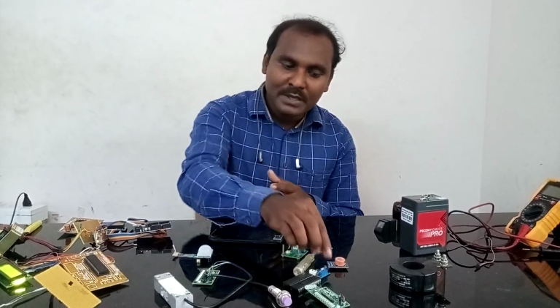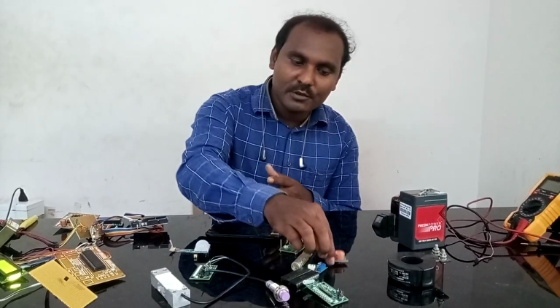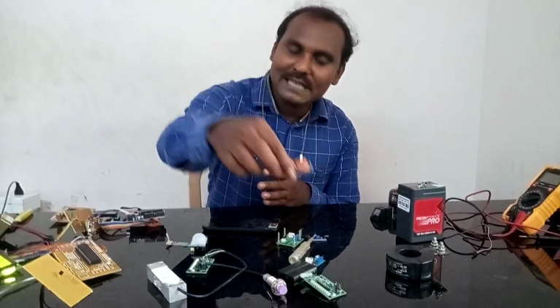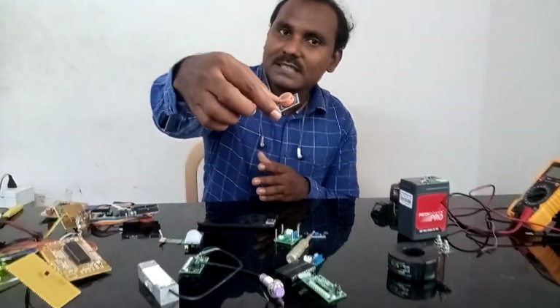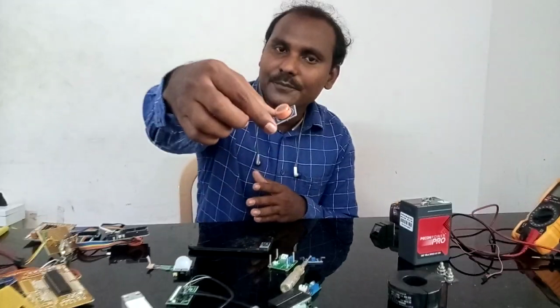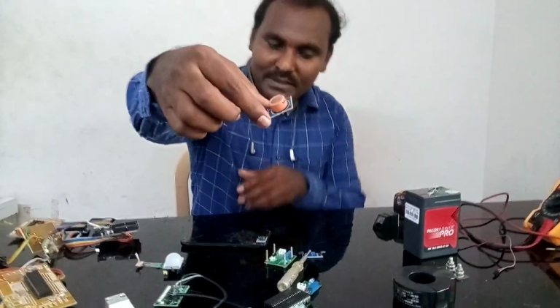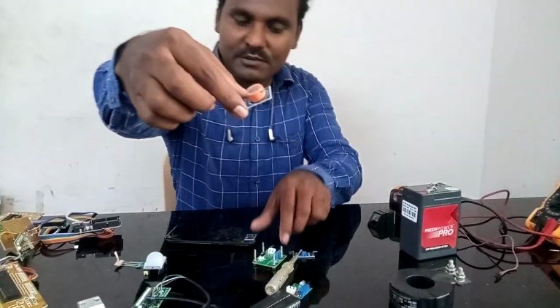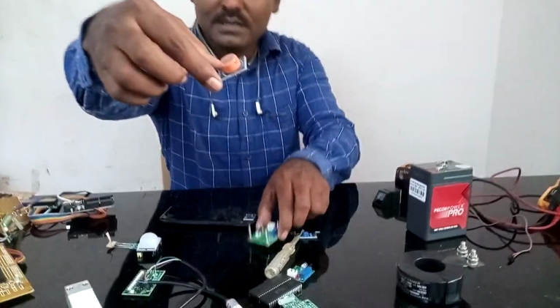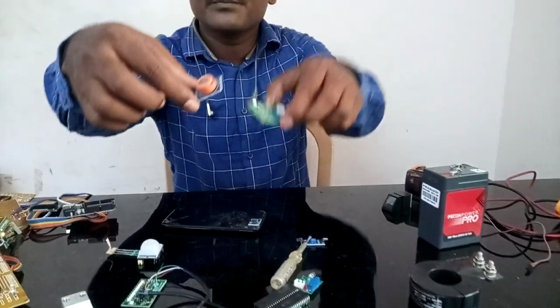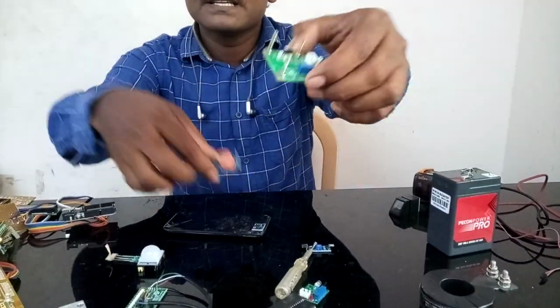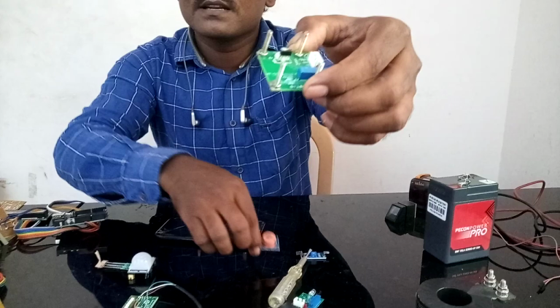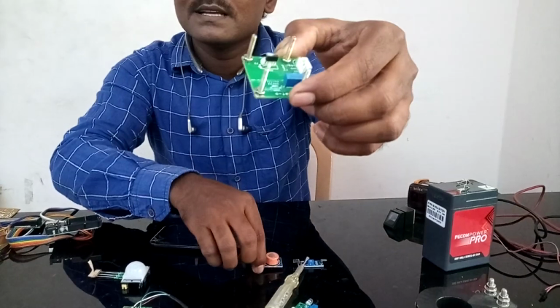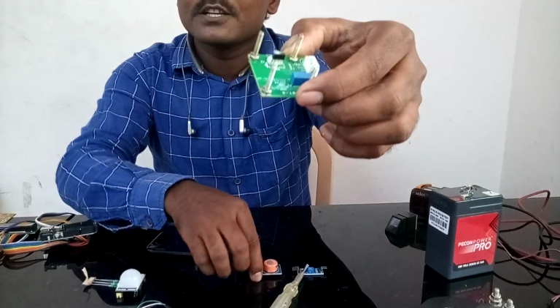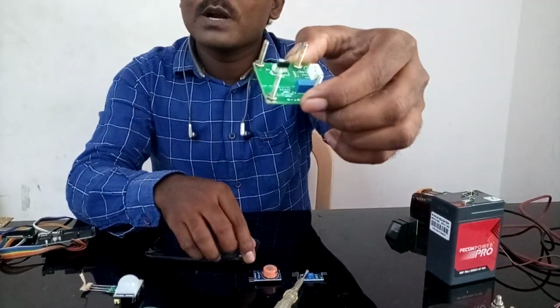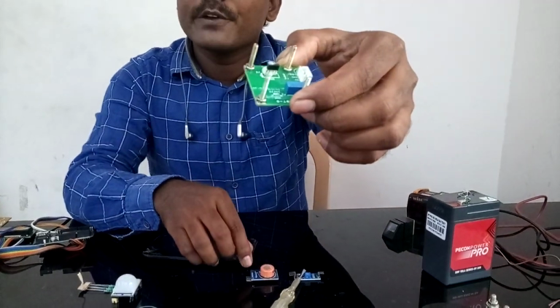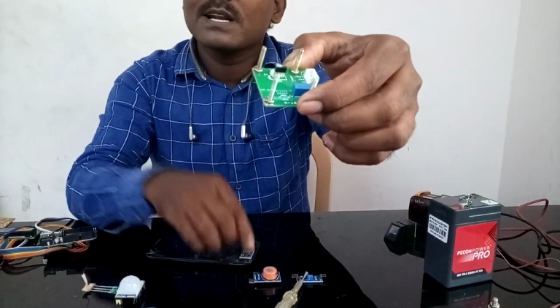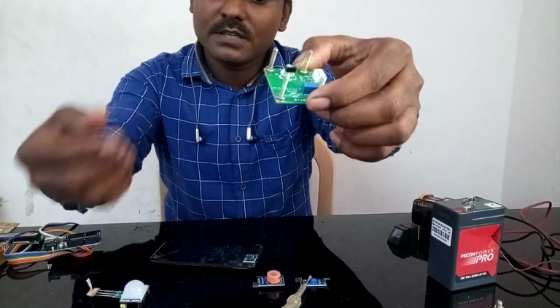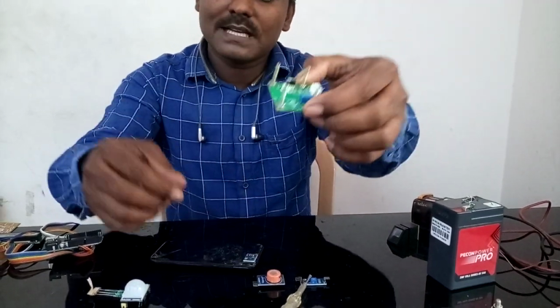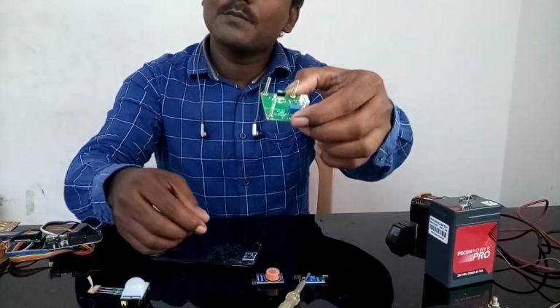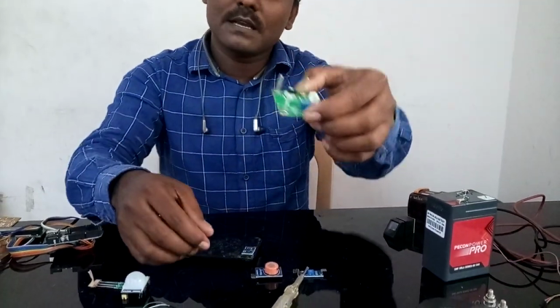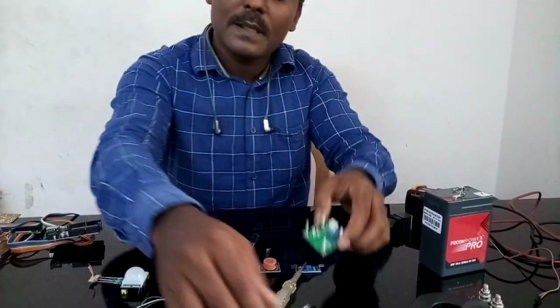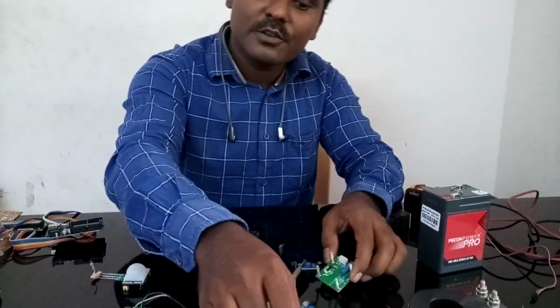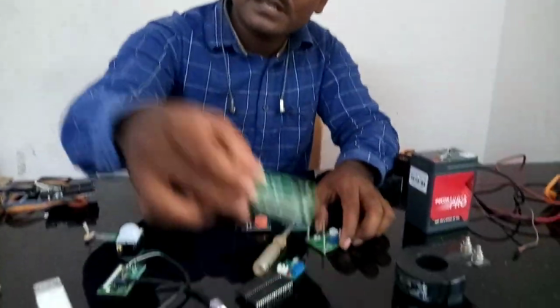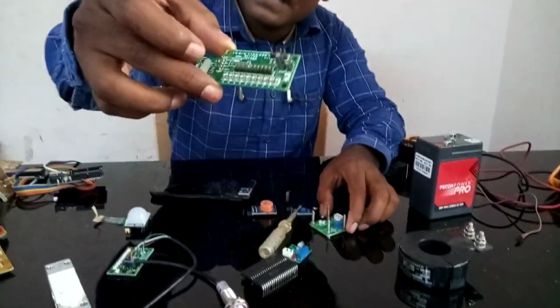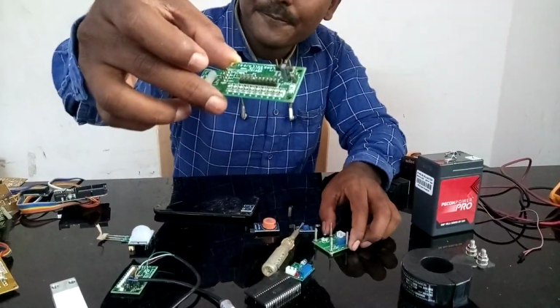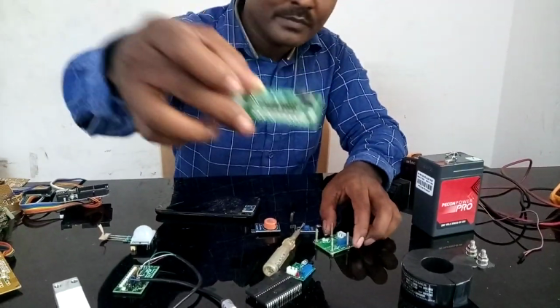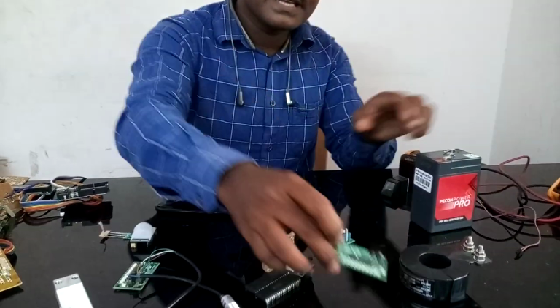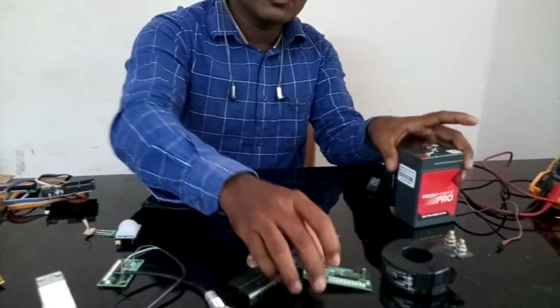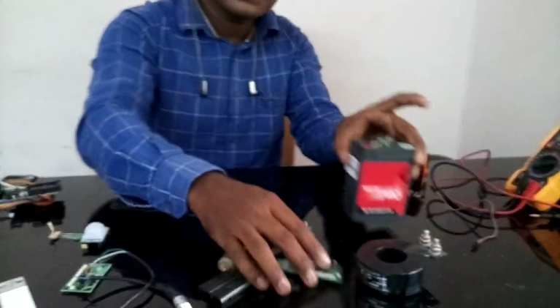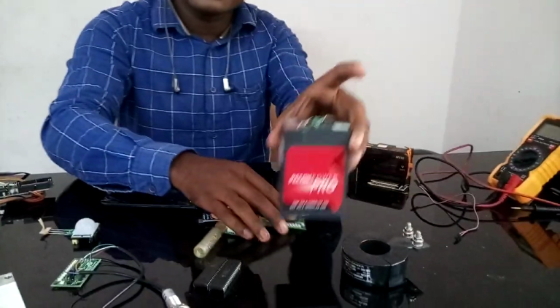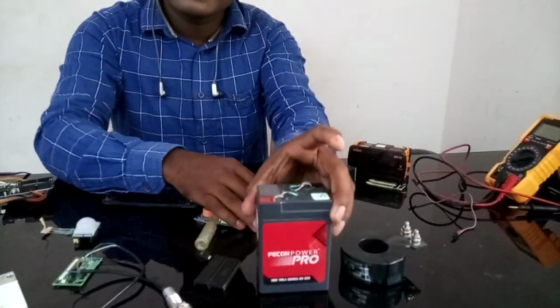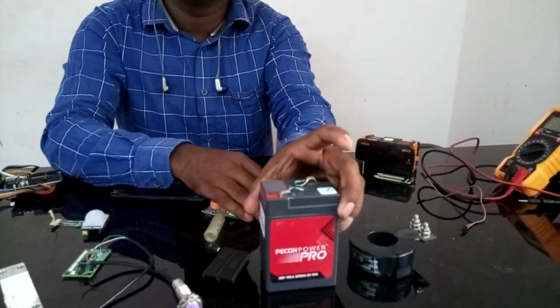This is a gas sensor. This is a heartbeat sensor. This is a pressure sensor. This is a voltage divider setup.